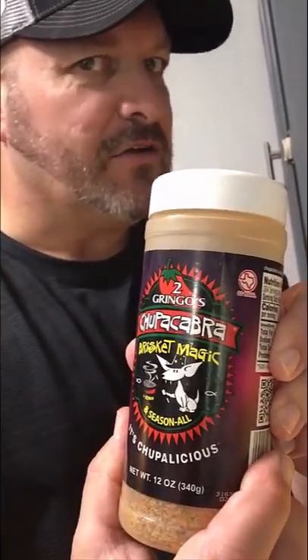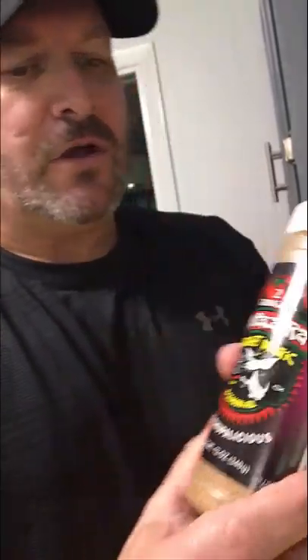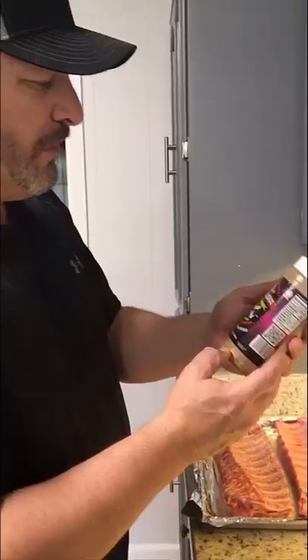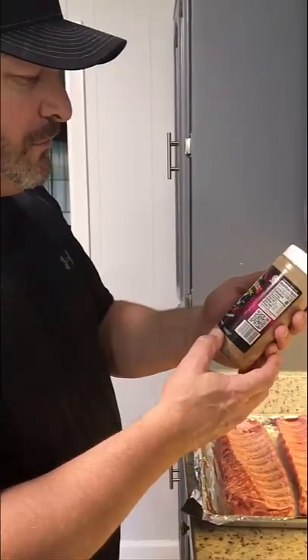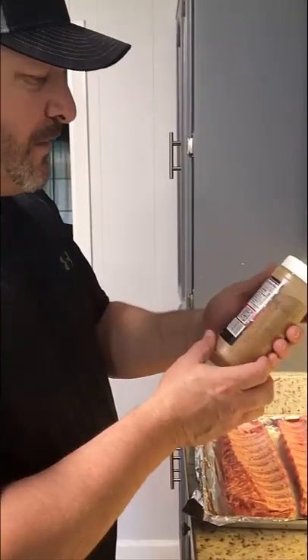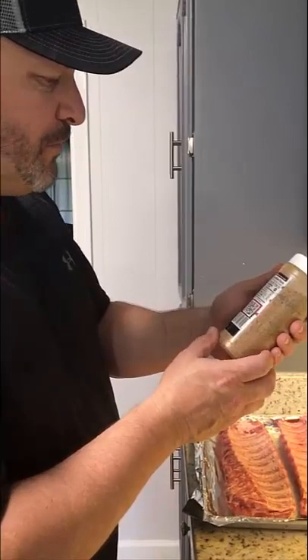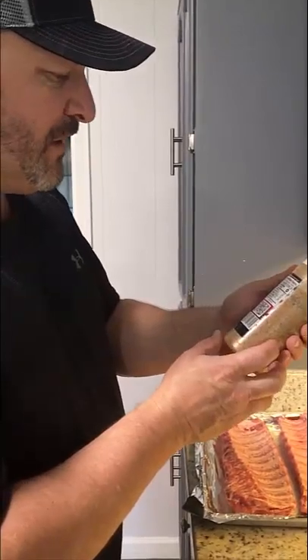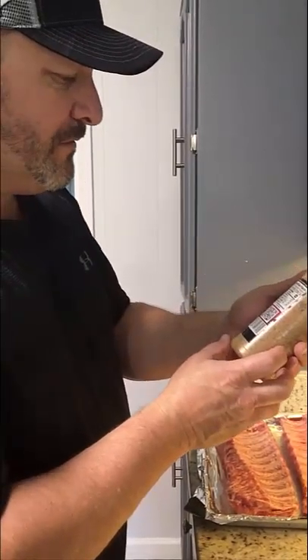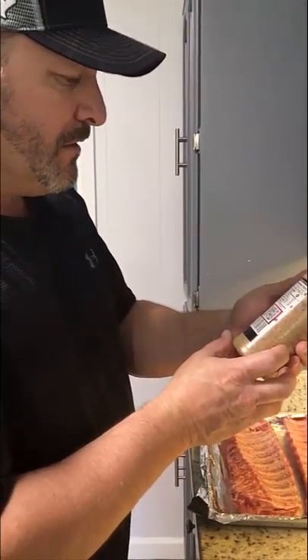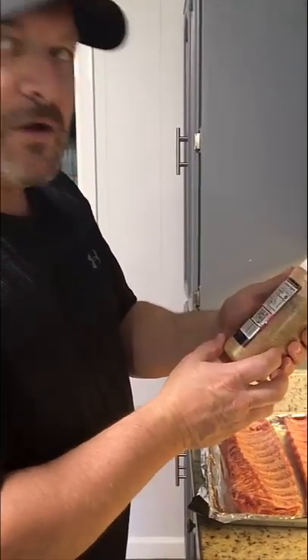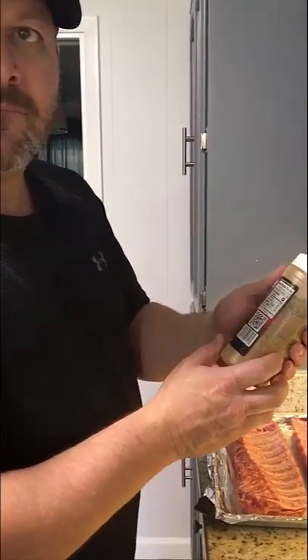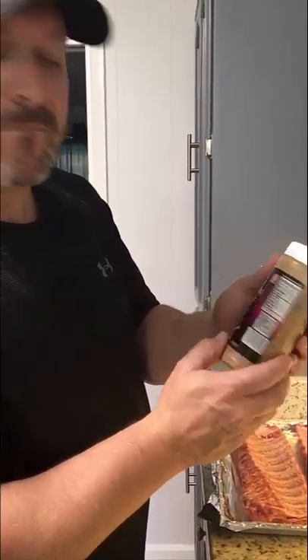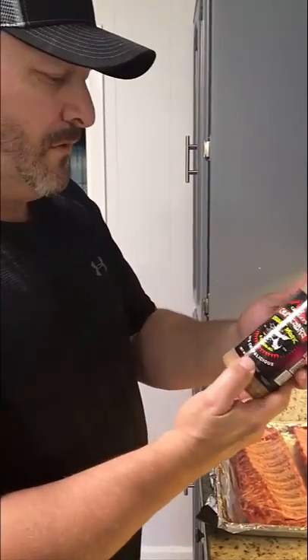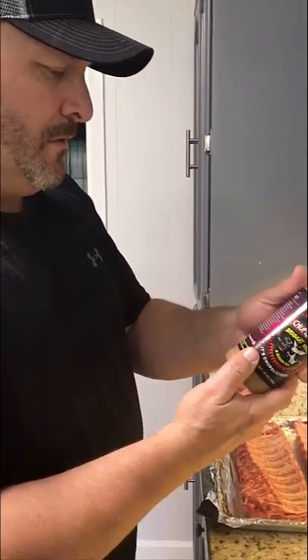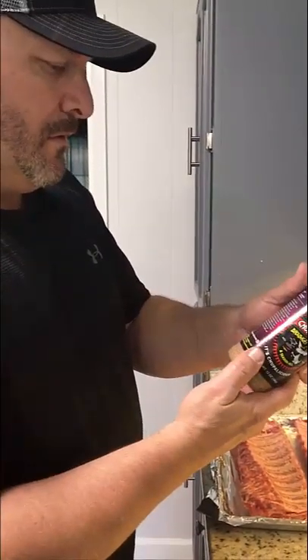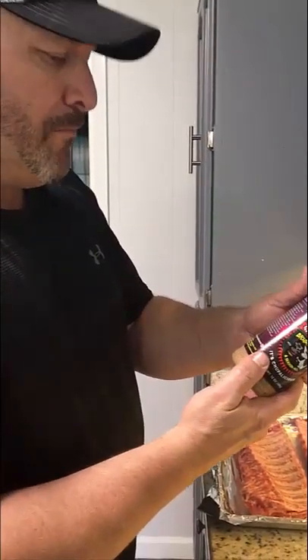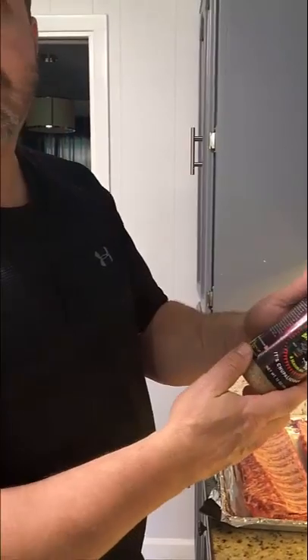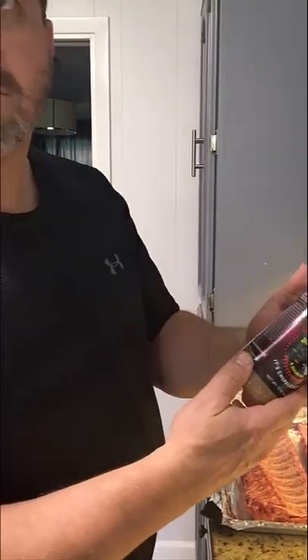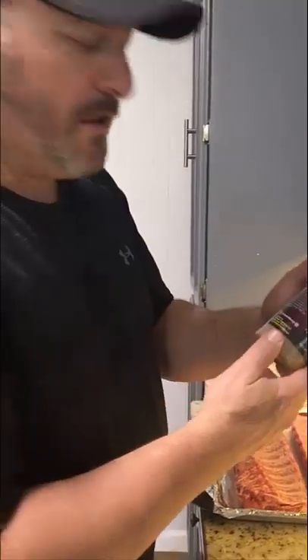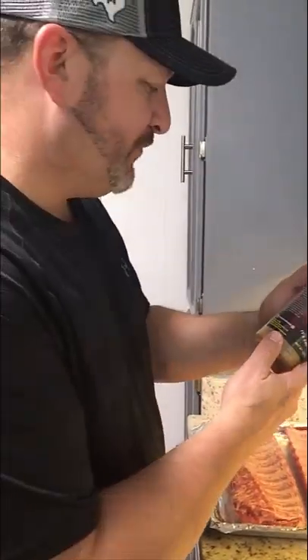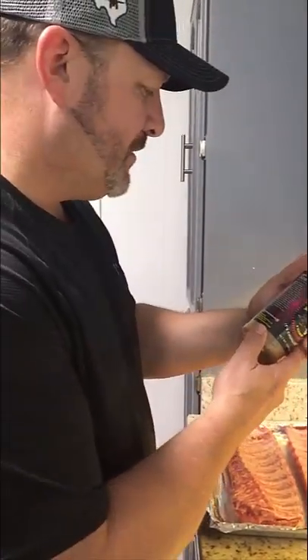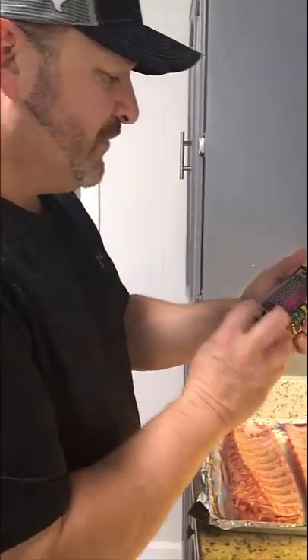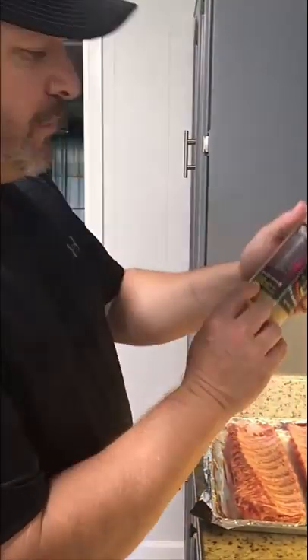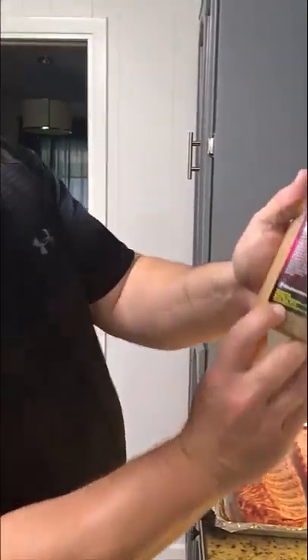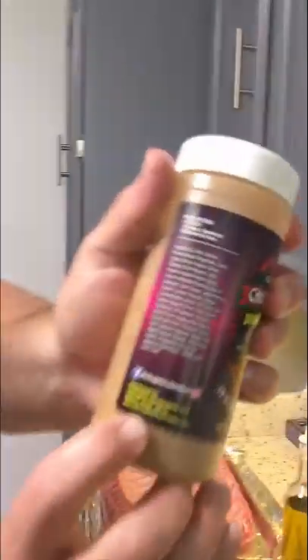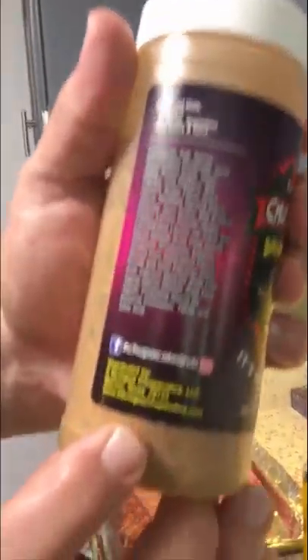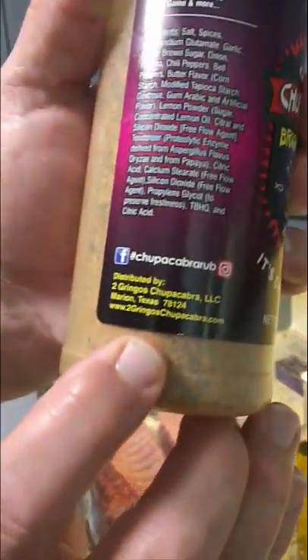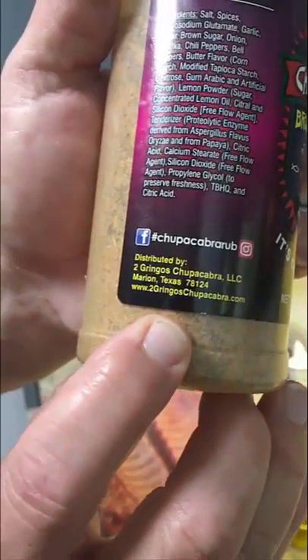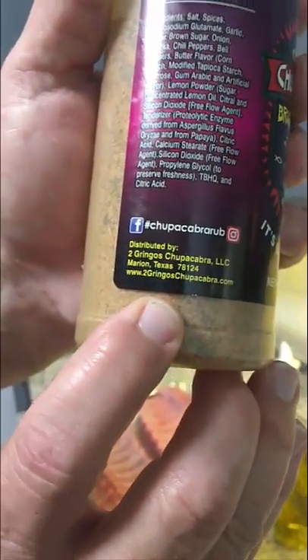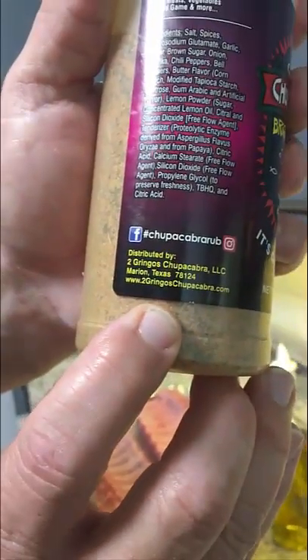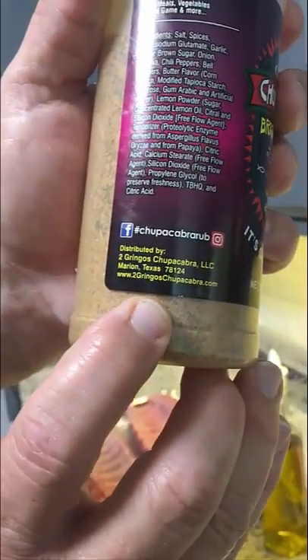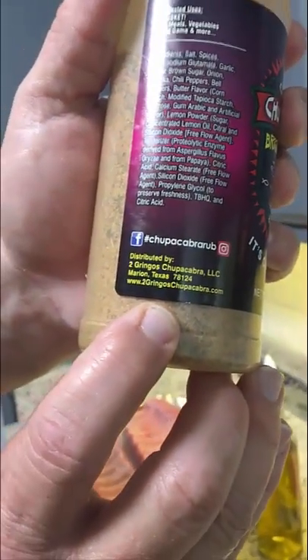Two Gringos is the name of the company that makes it. I thought it was made in Marion — not far from Sydney. There's the website if you want to order this rub — Two Gringos Chupacabra.